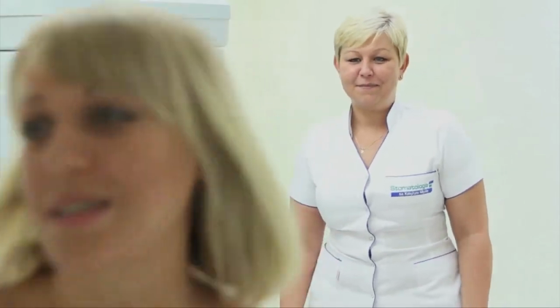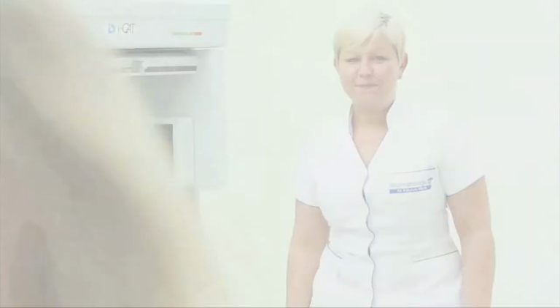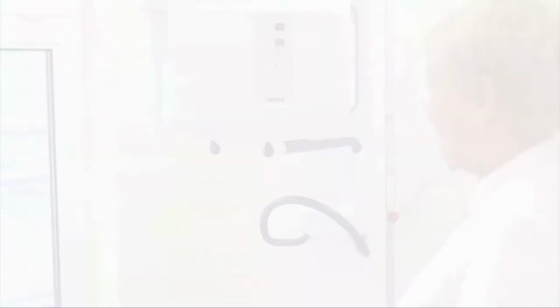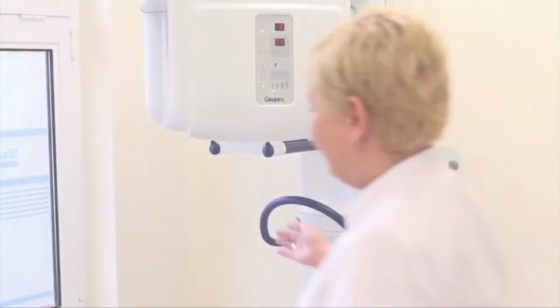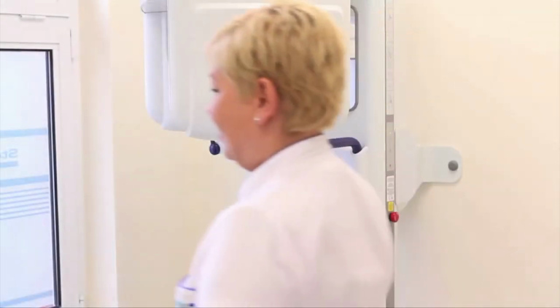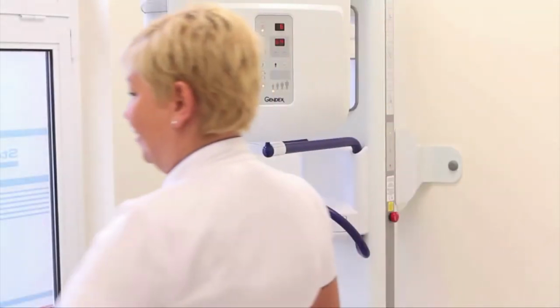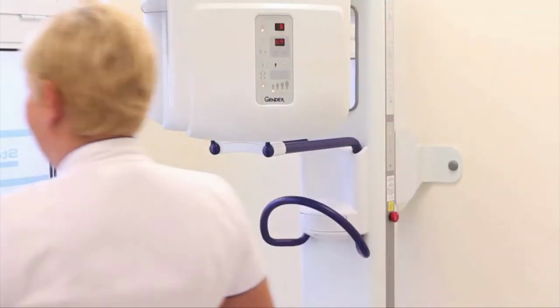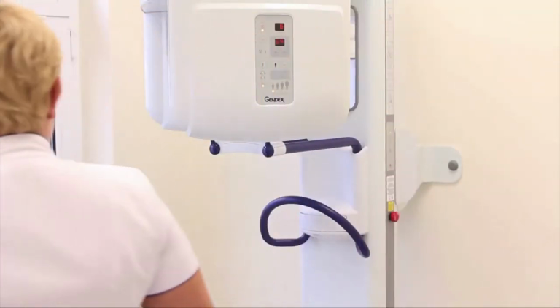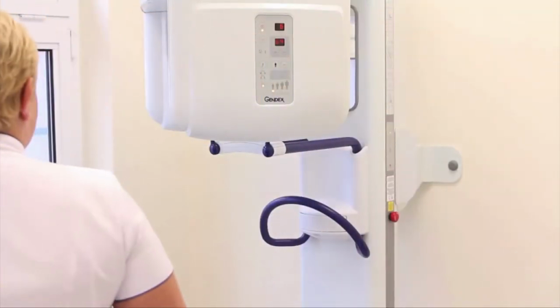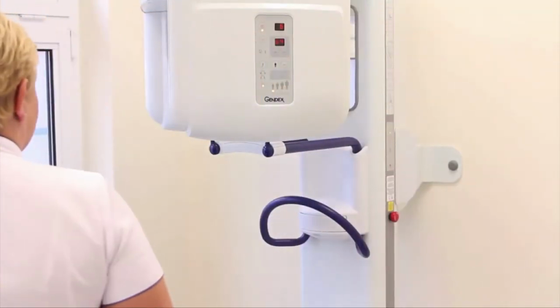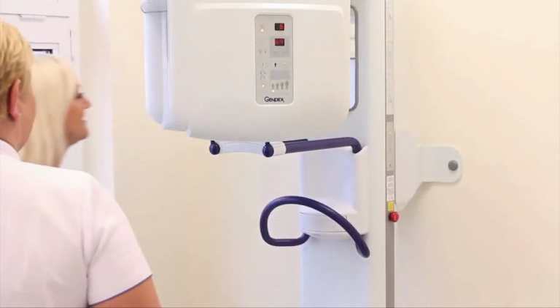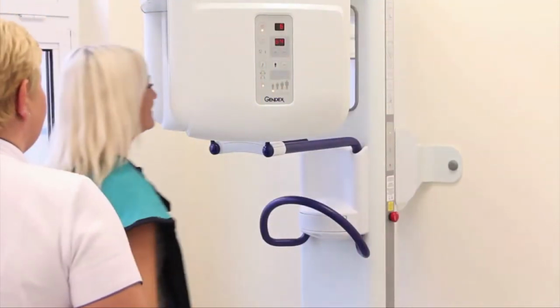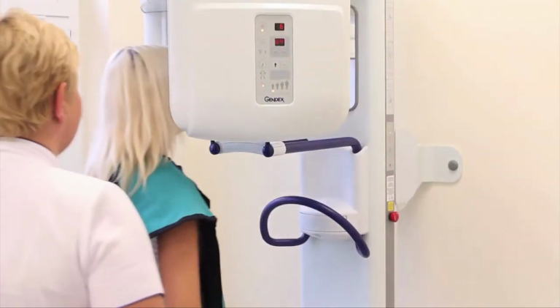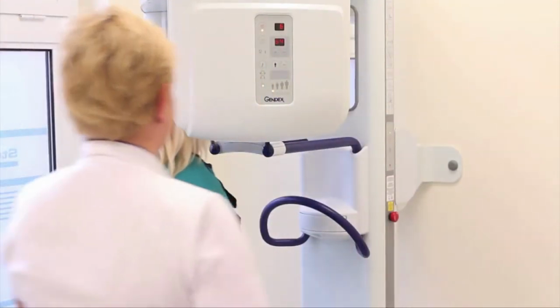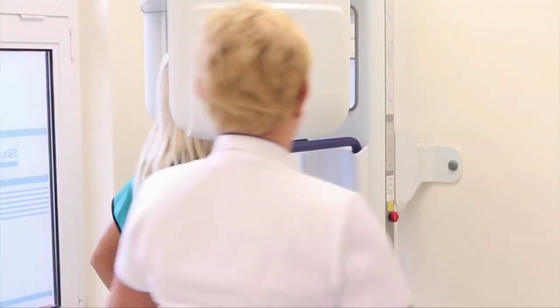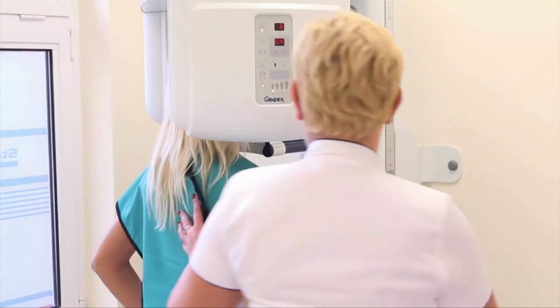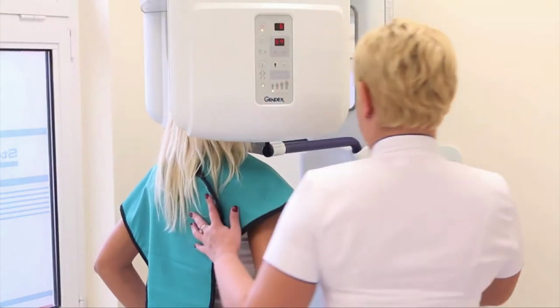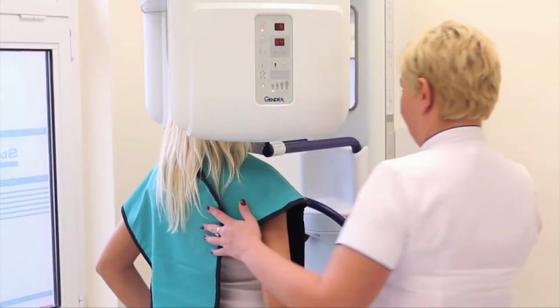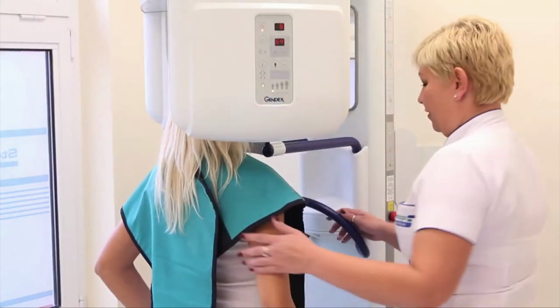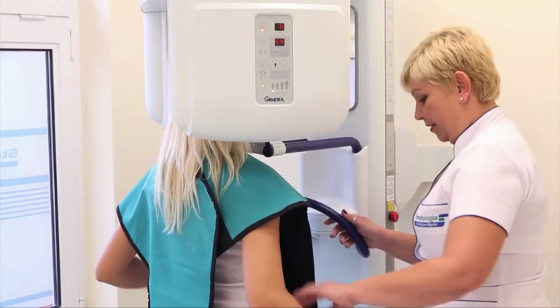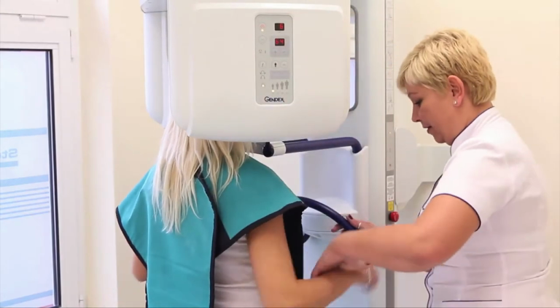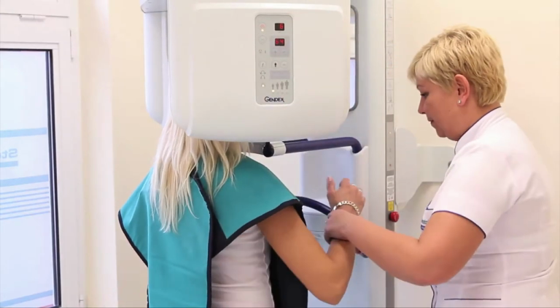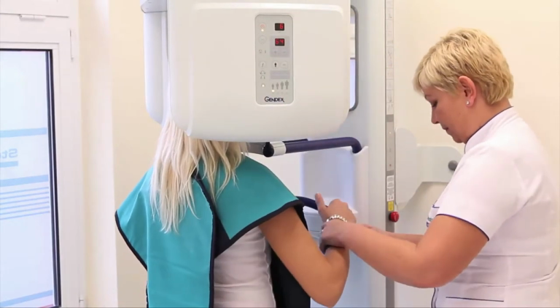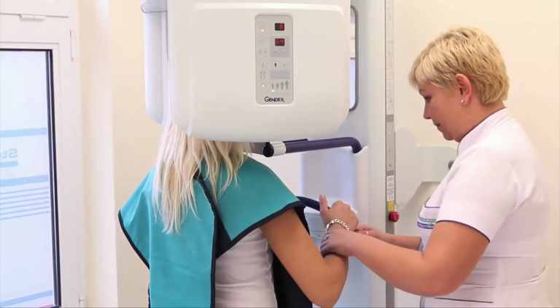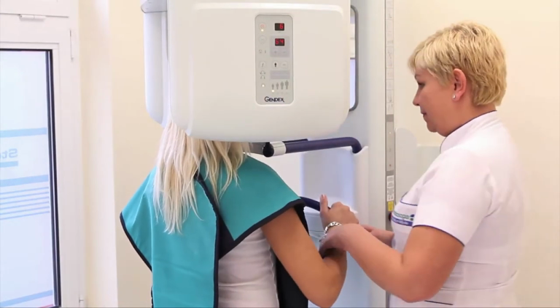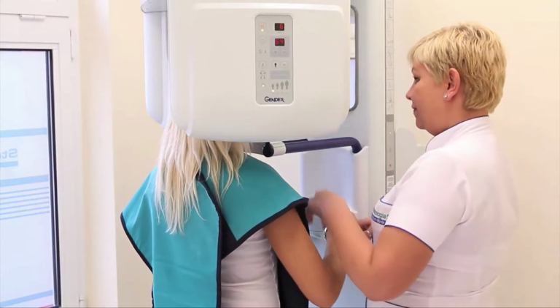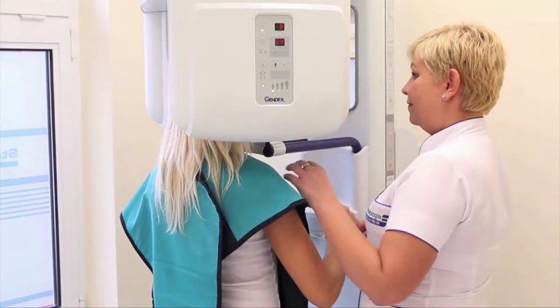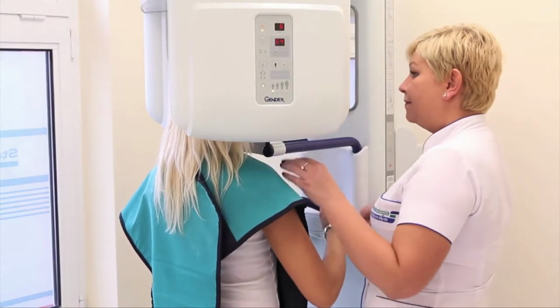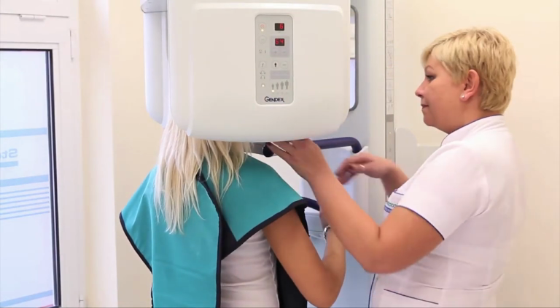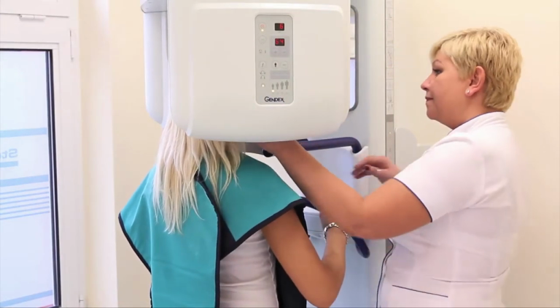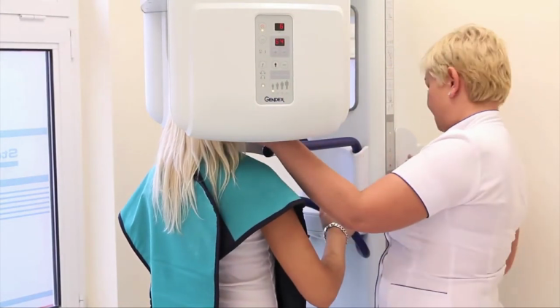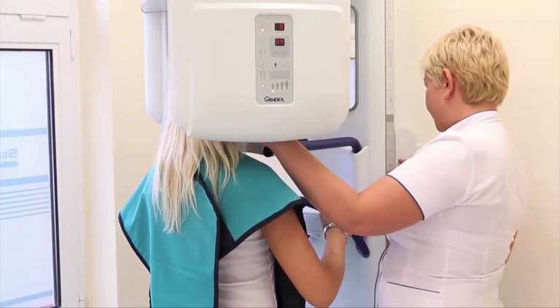As a standard procedure before commencing the treatment, we take pantomographic images, which help us to decide on the course of the treatment.